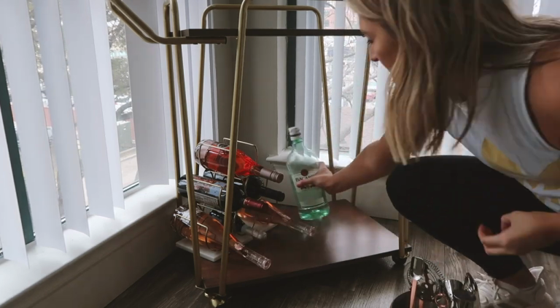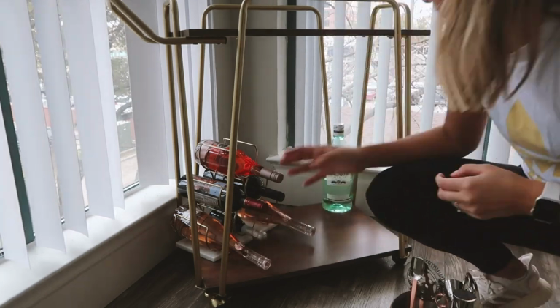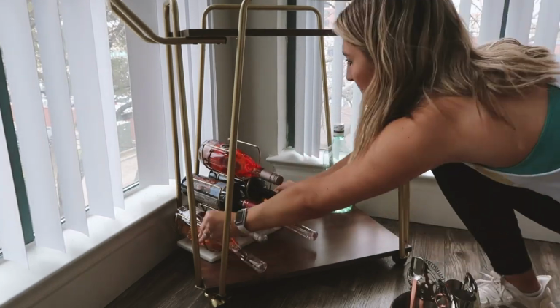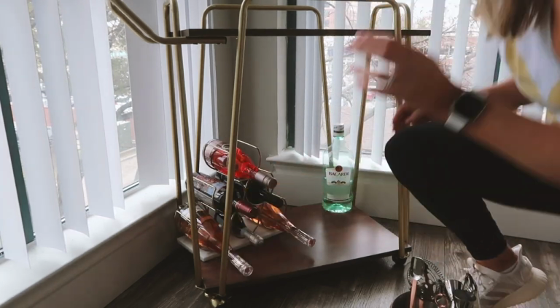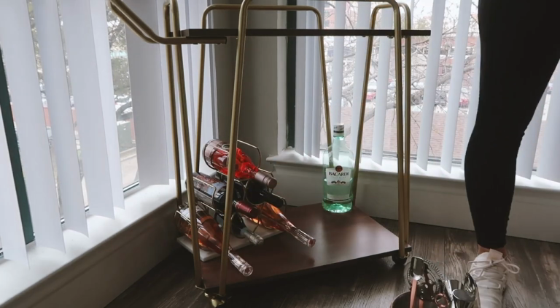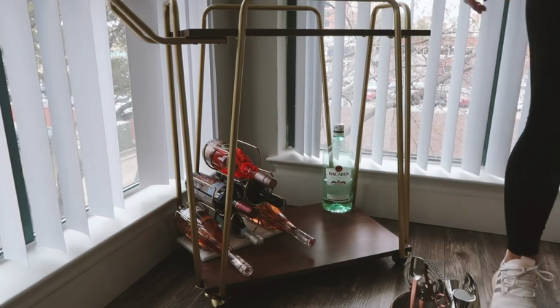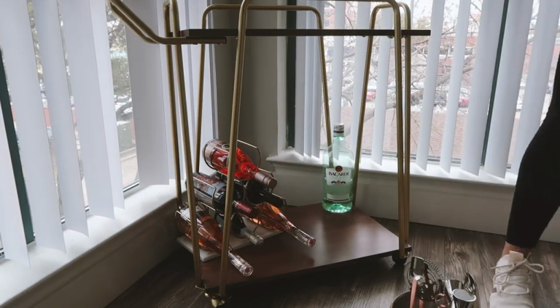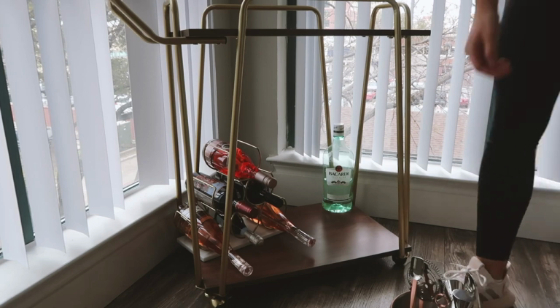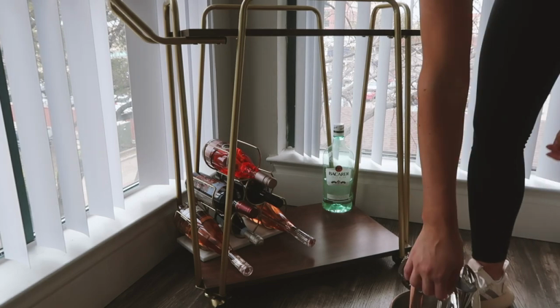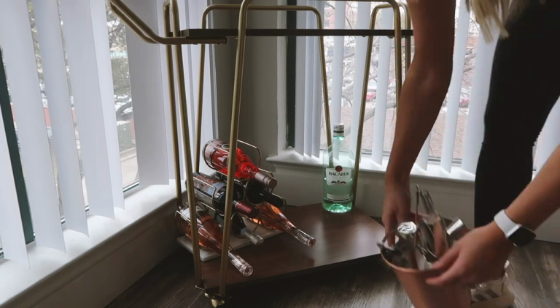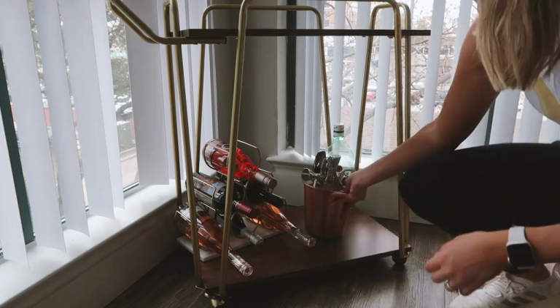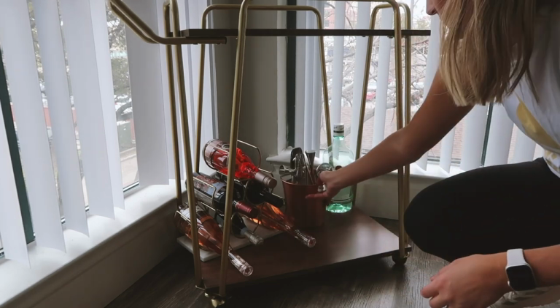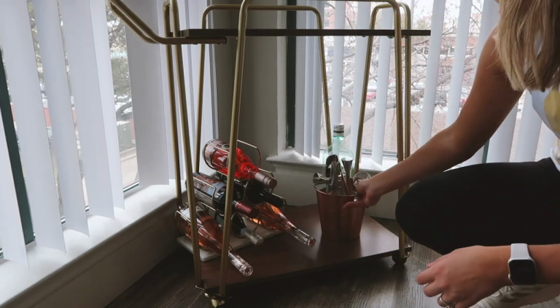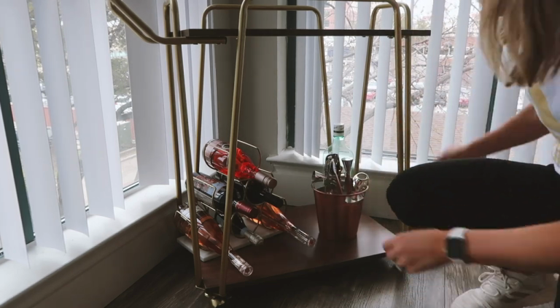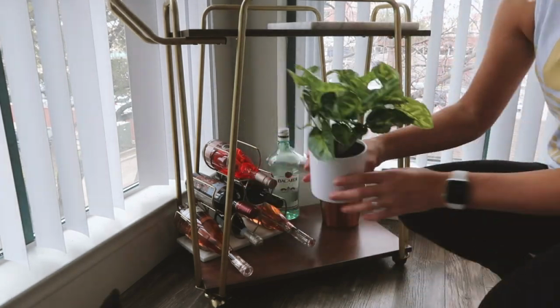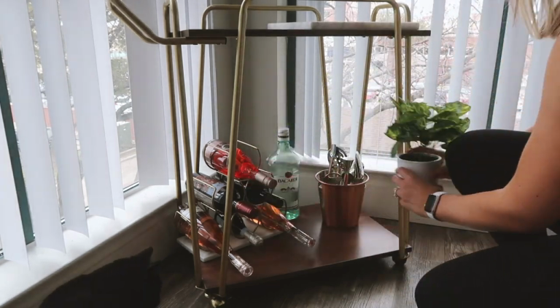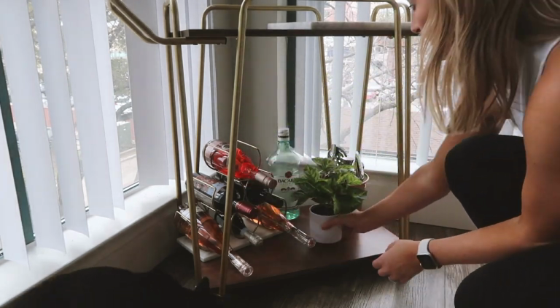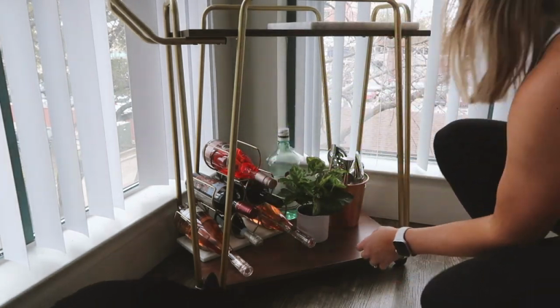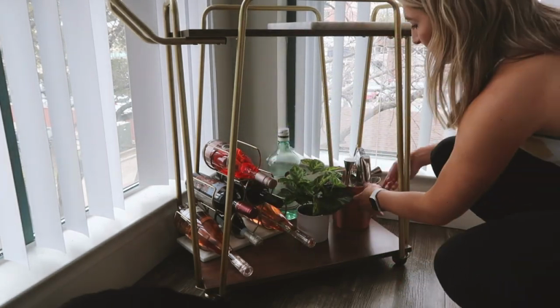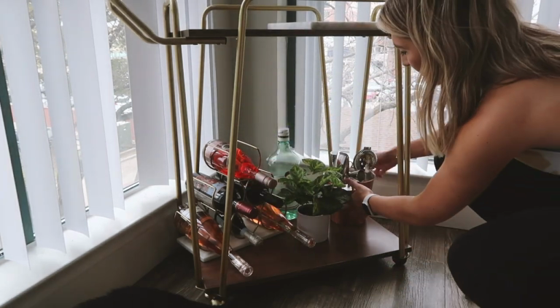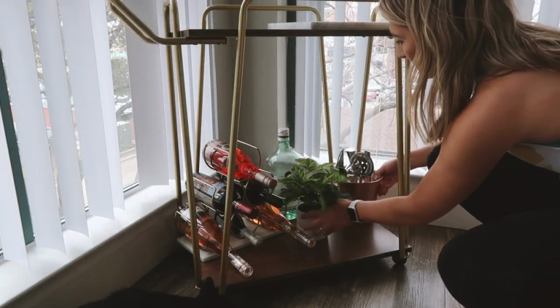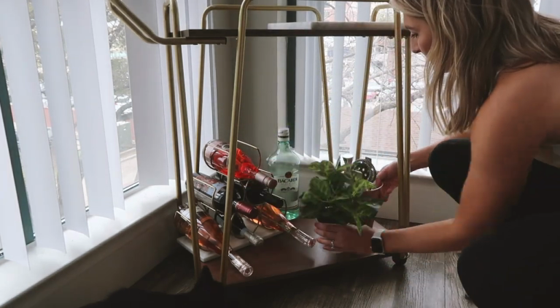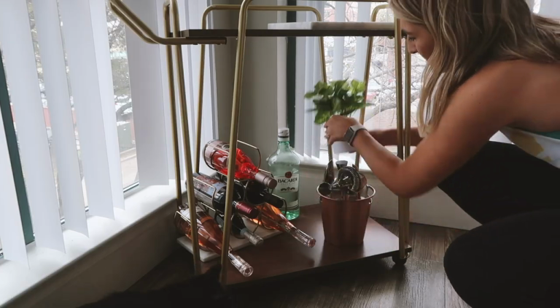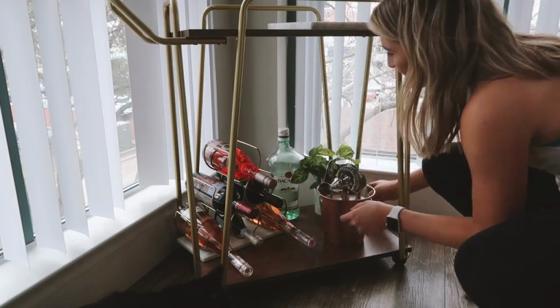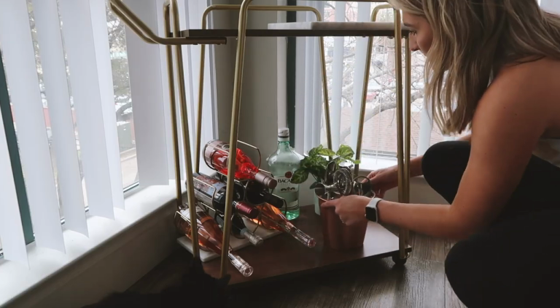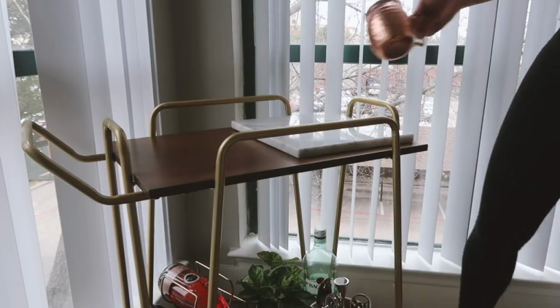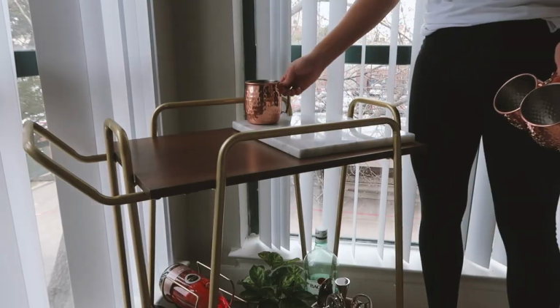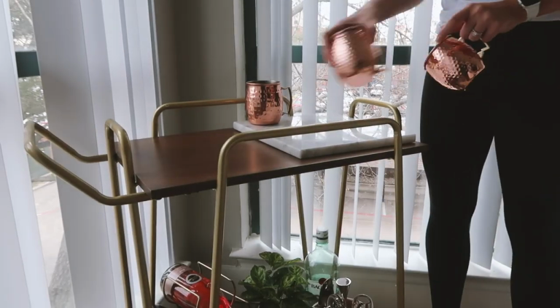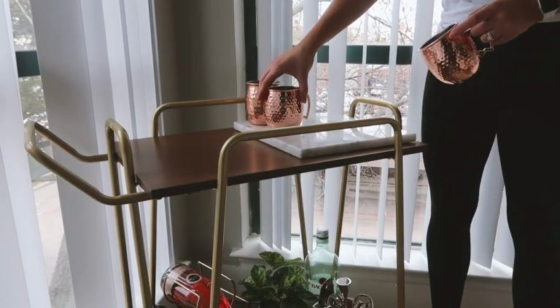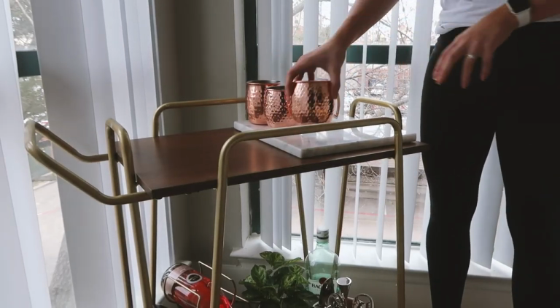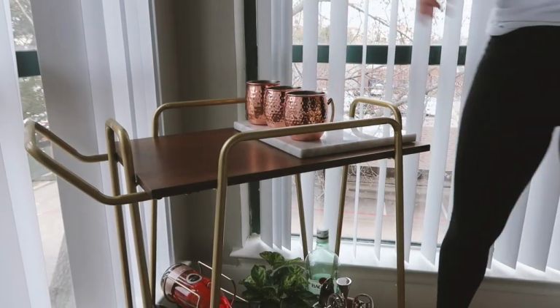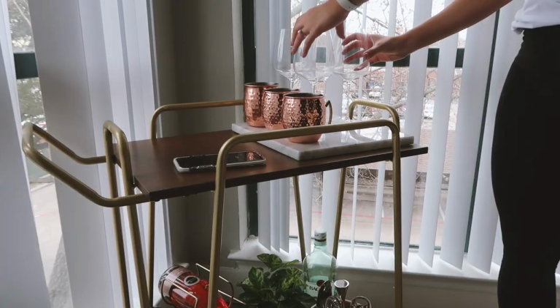I usually stop drinking red wine and start drinking more rosé and white wine. I added in some Bacardi, our little bar tools, and a cute little plant for the bottom to give it some greenery.